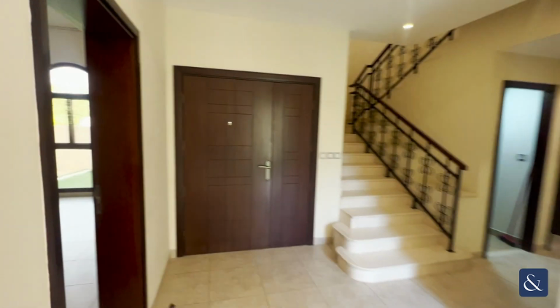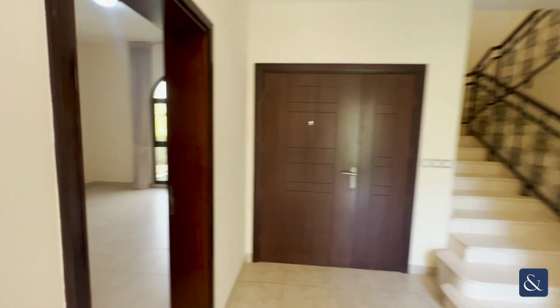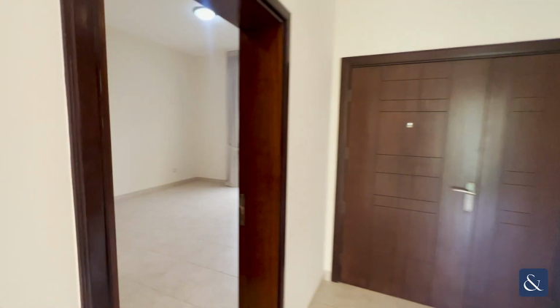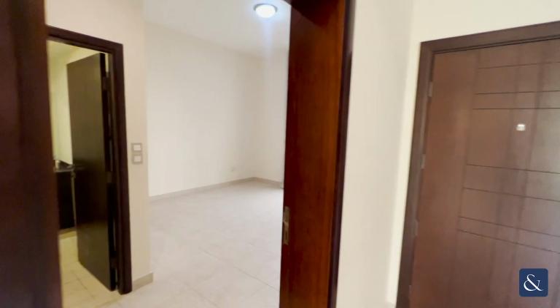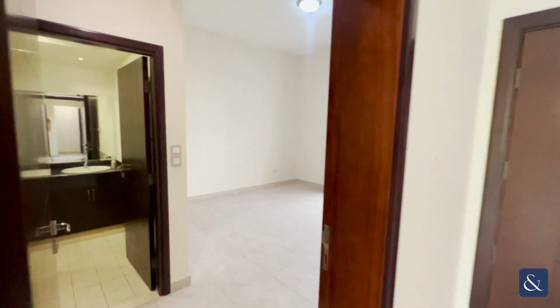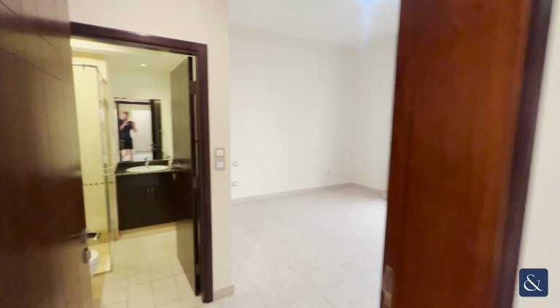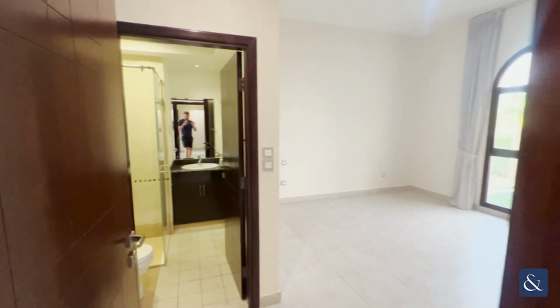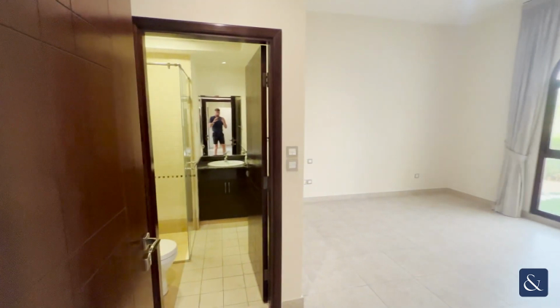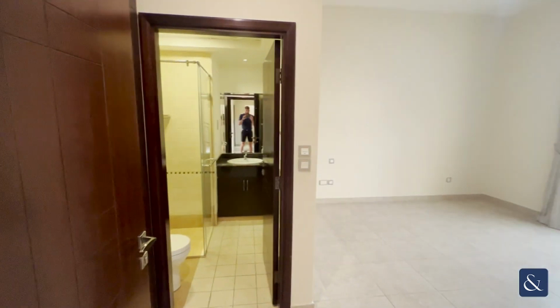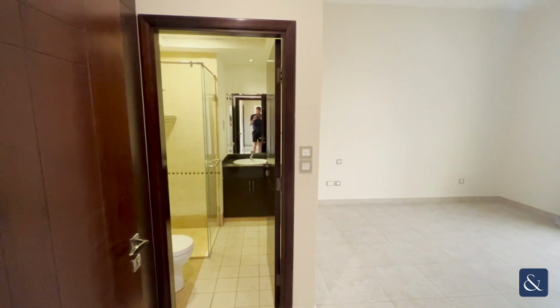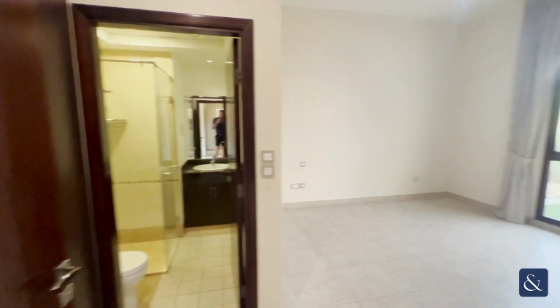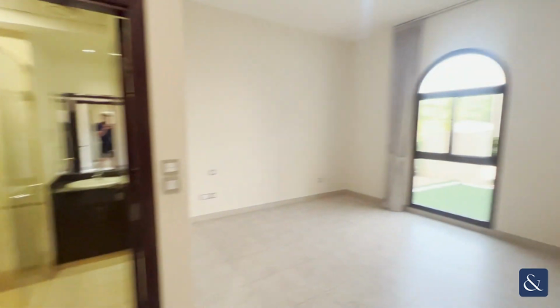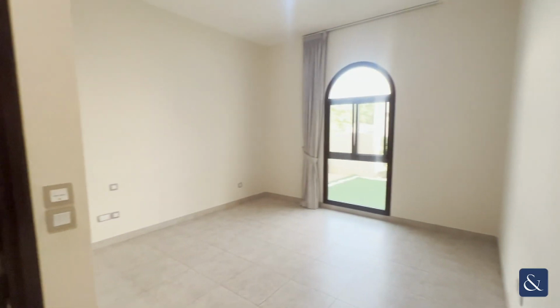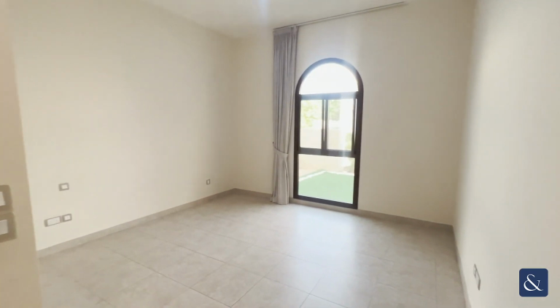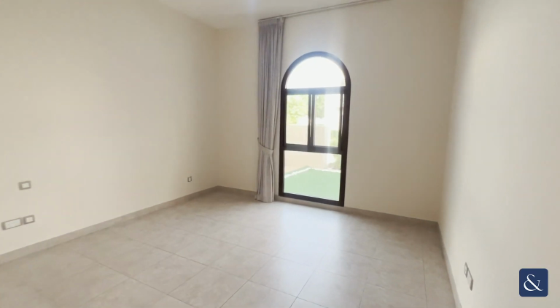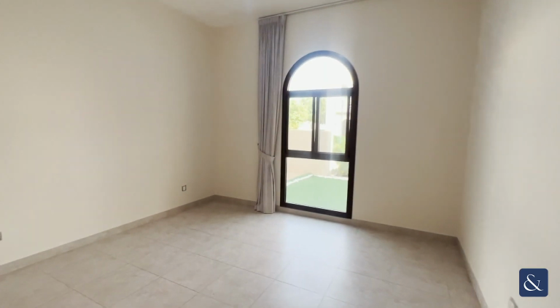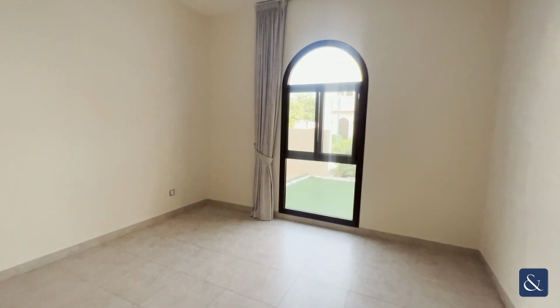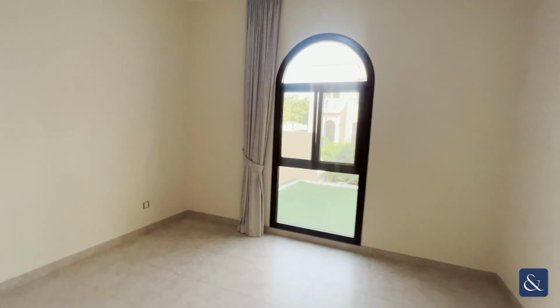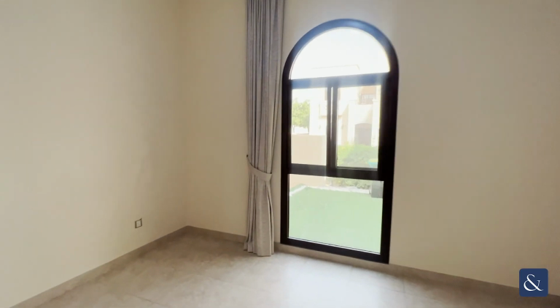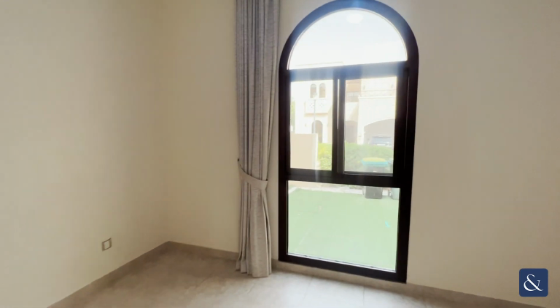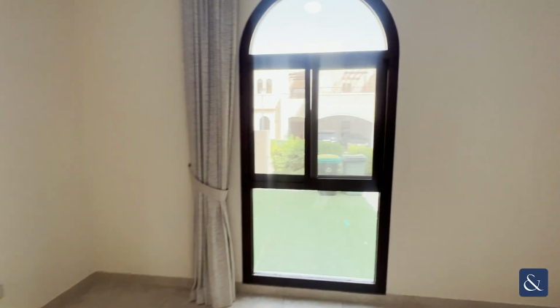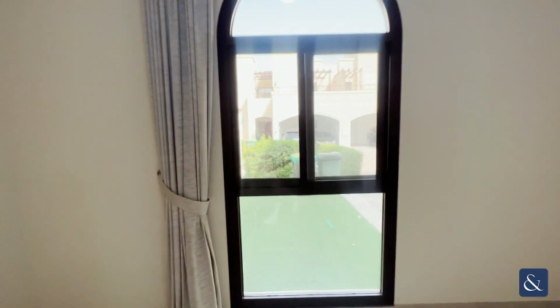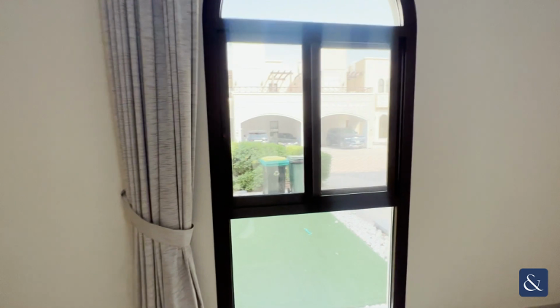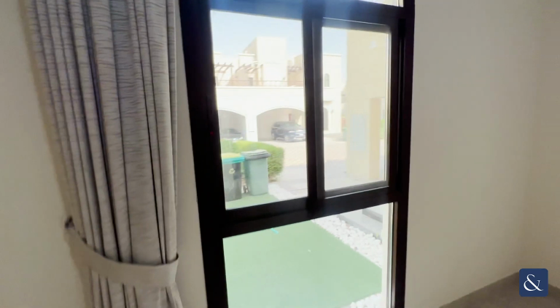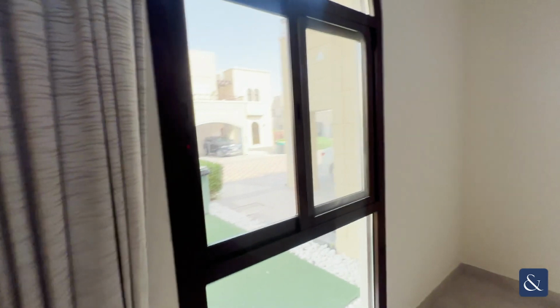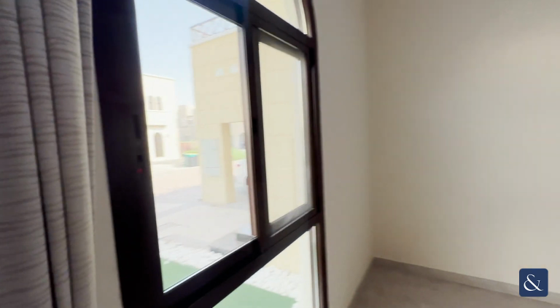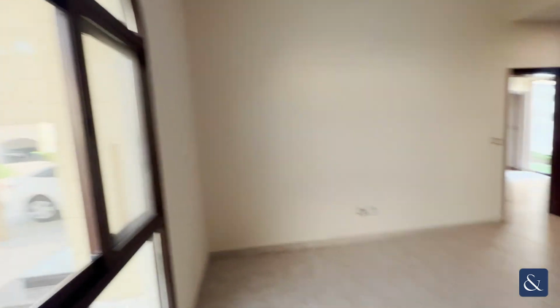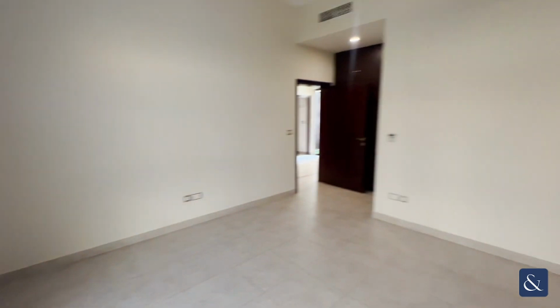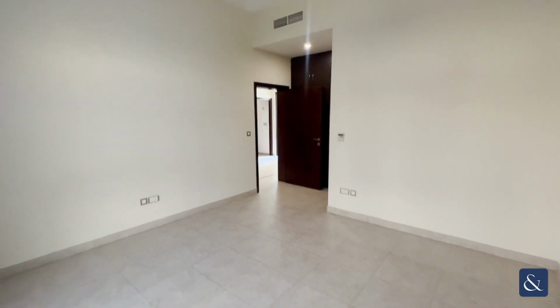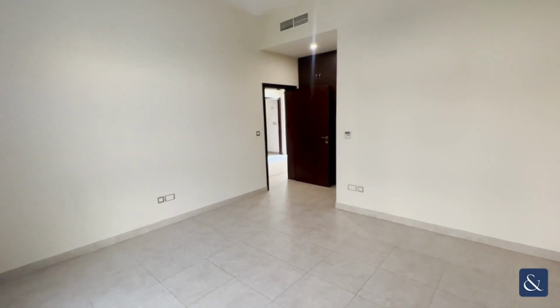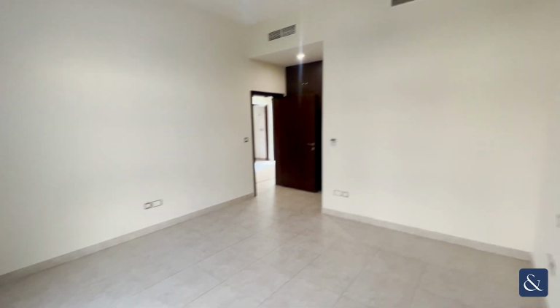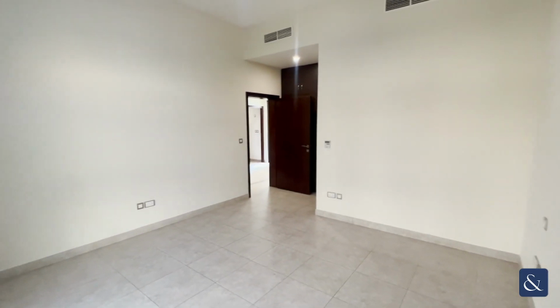Behind here, this would be your fourth bedroom, which is located downstairs. Your fourth bedroom comes en-suite with fitted wardrobes.